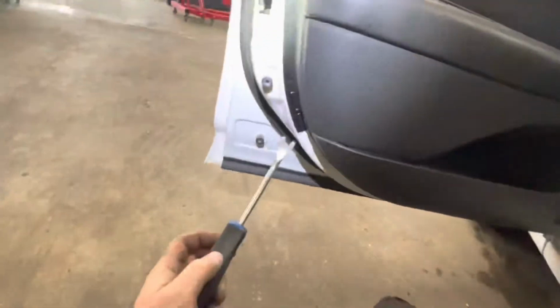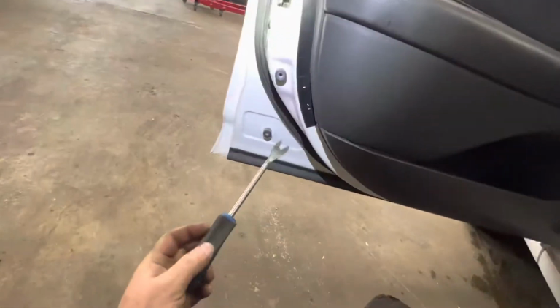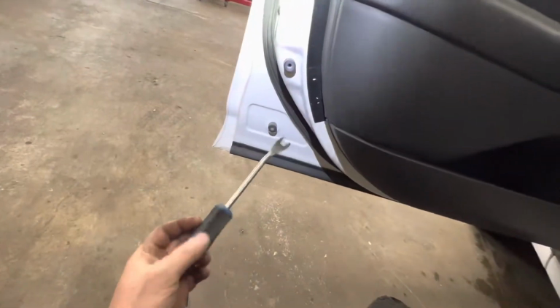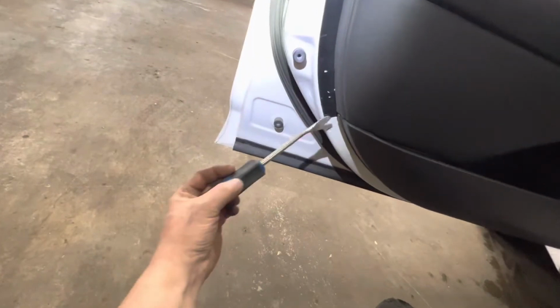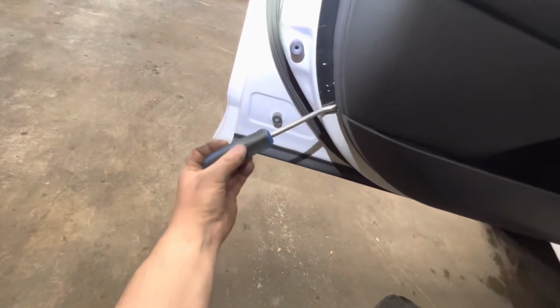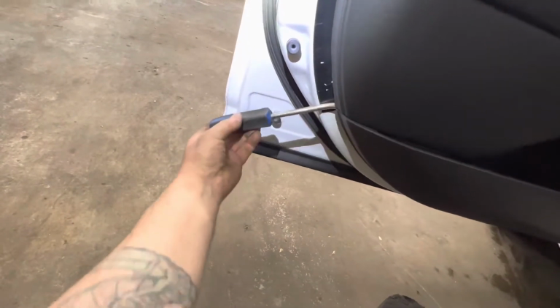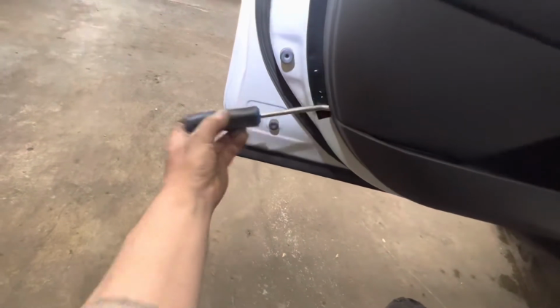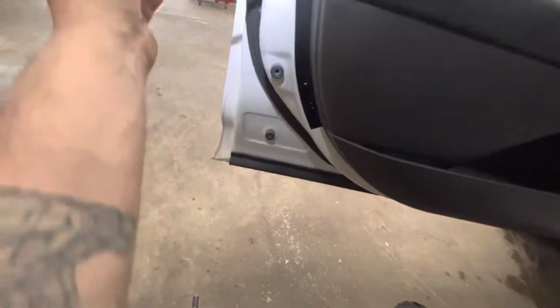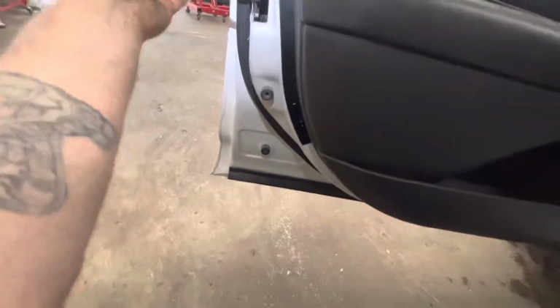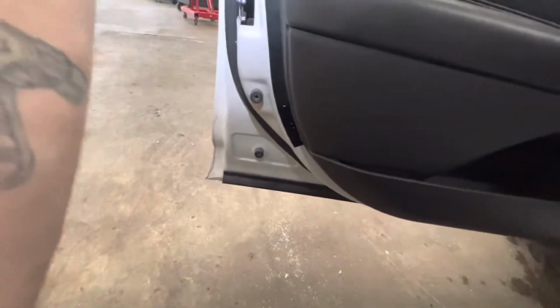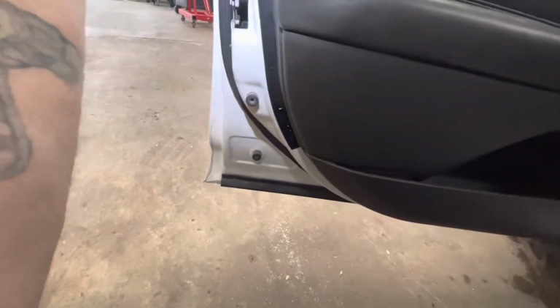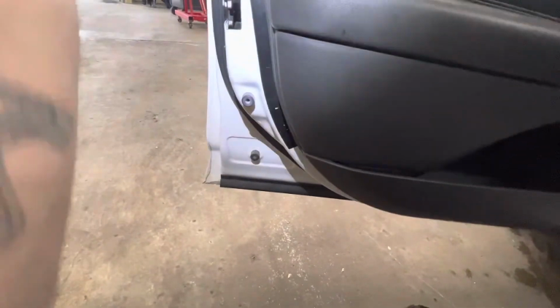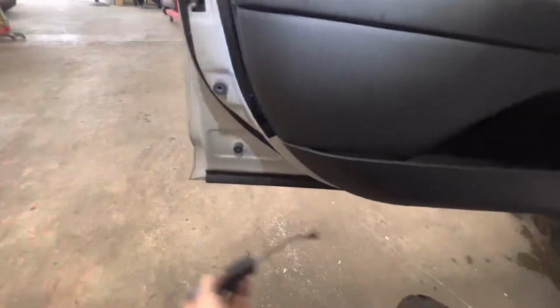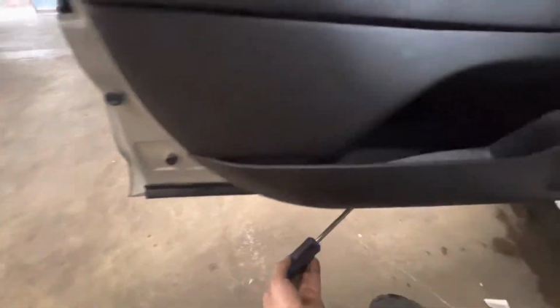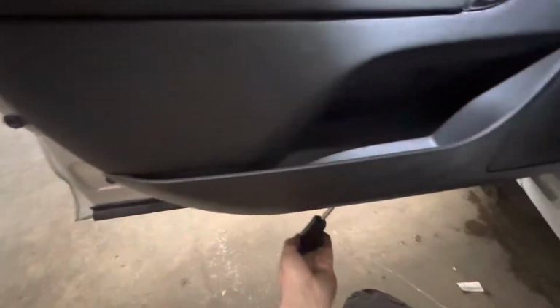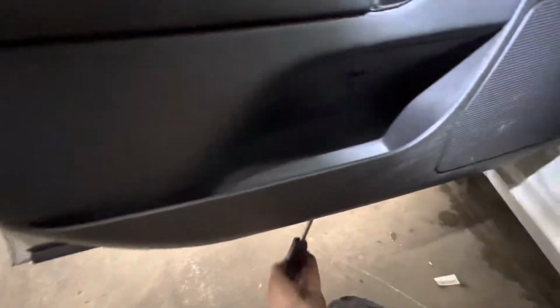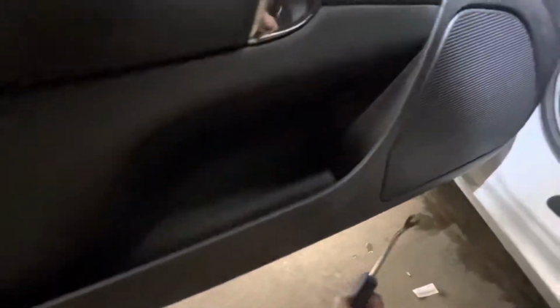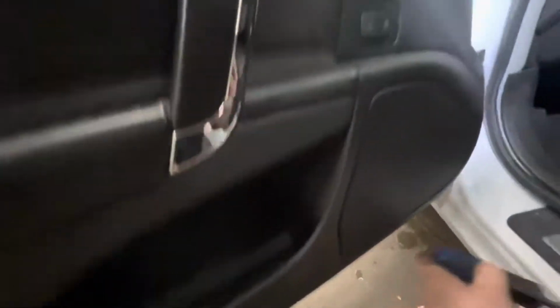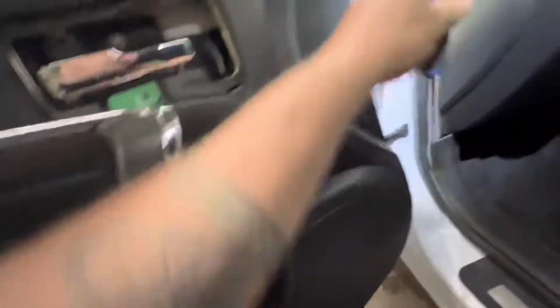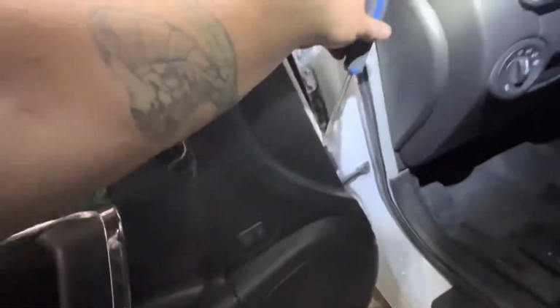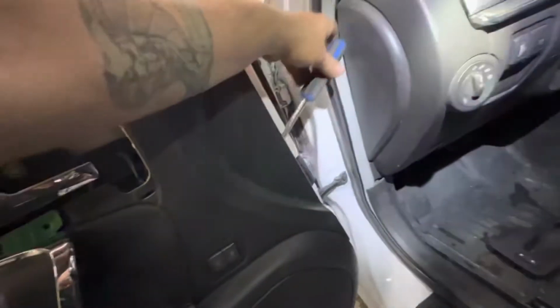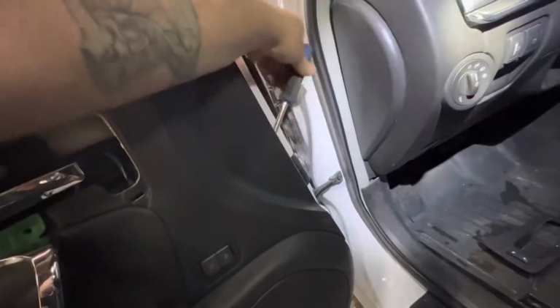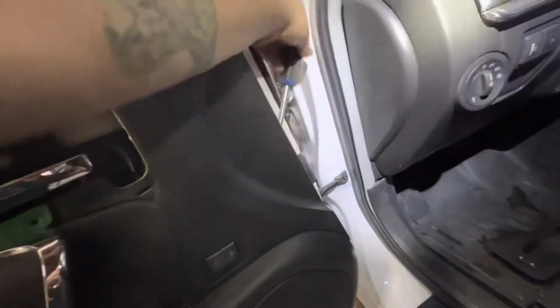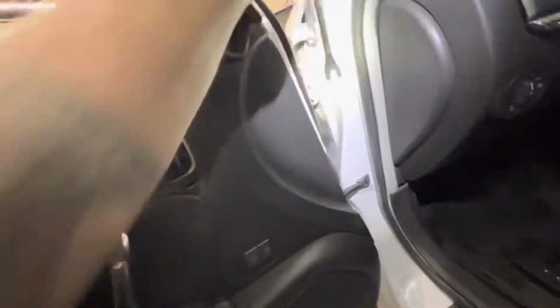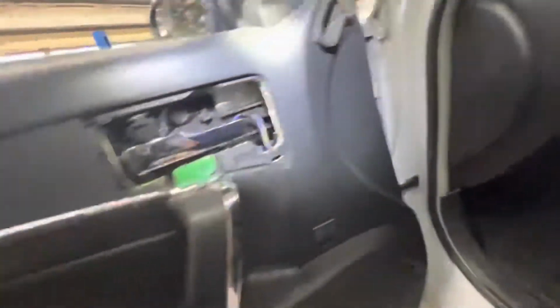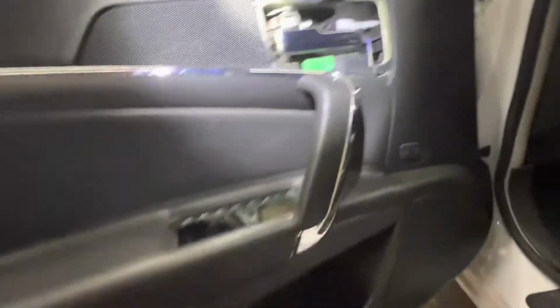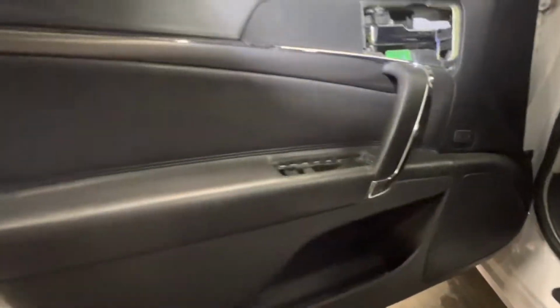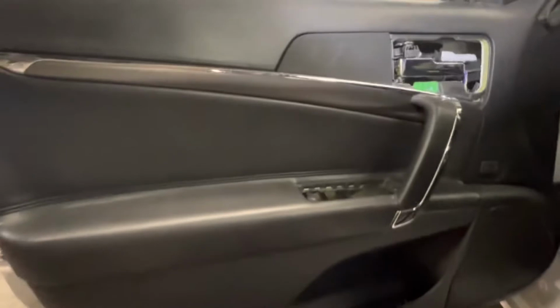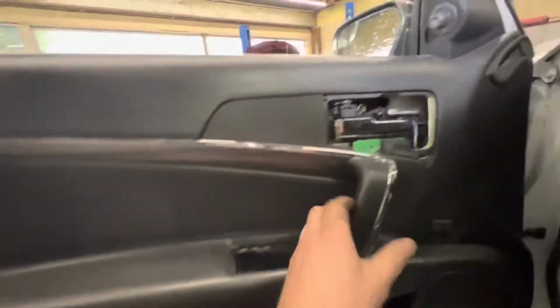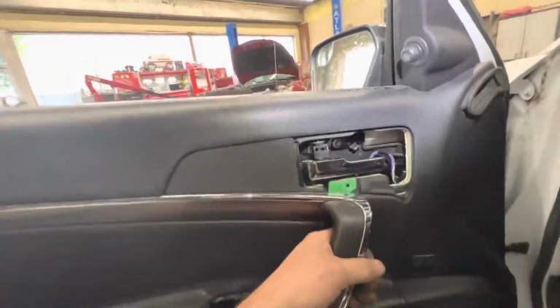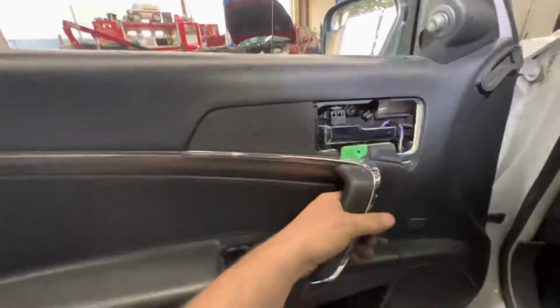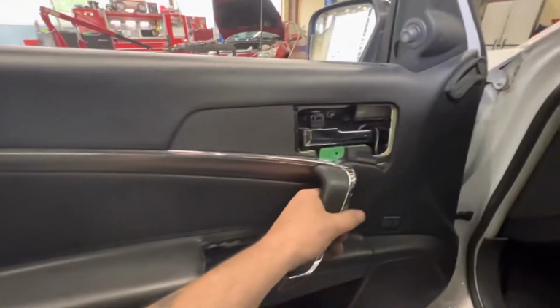Take a panel popper, still behind here, all the way around. And then it just lifts straight up.